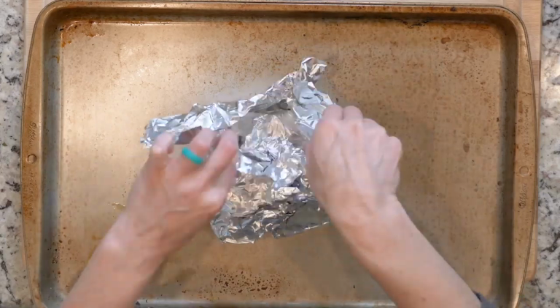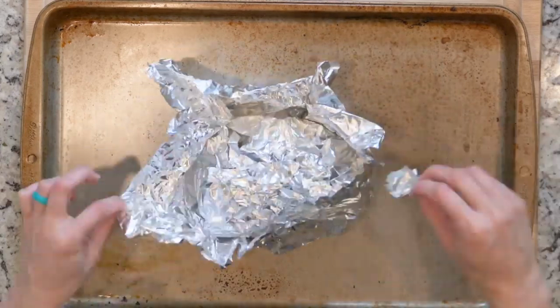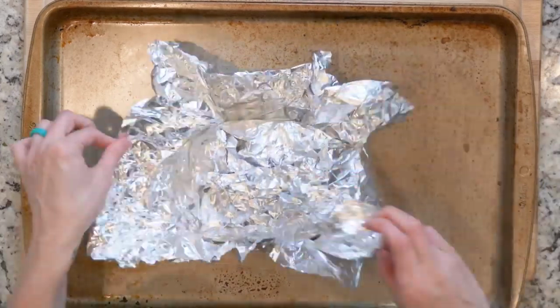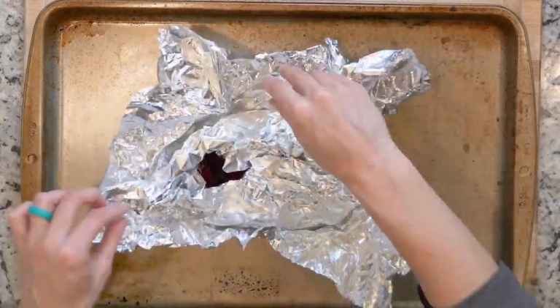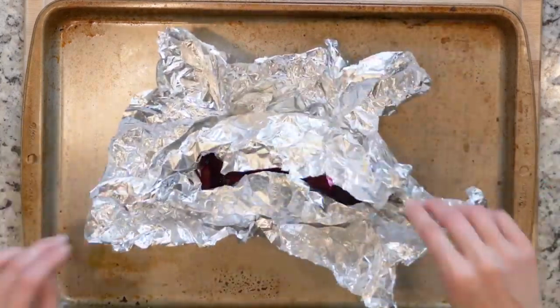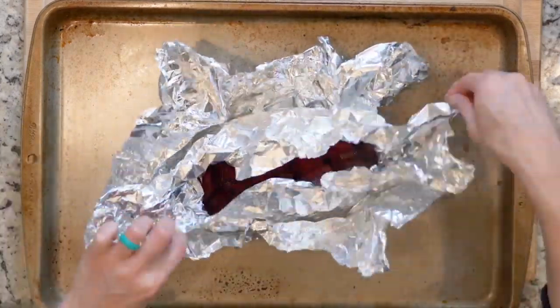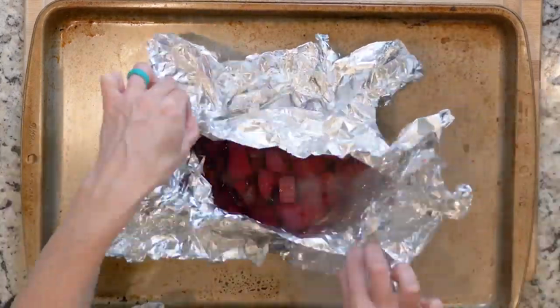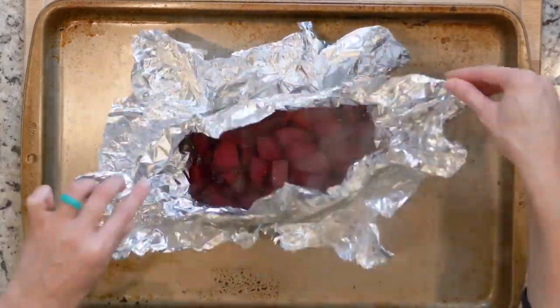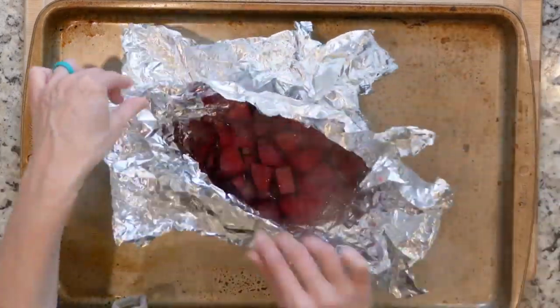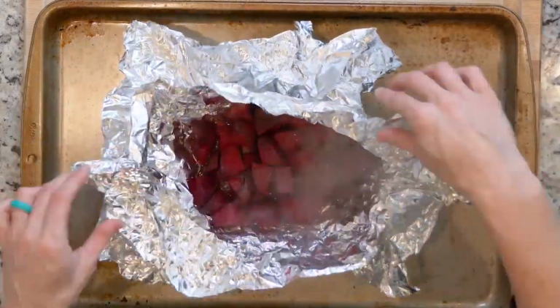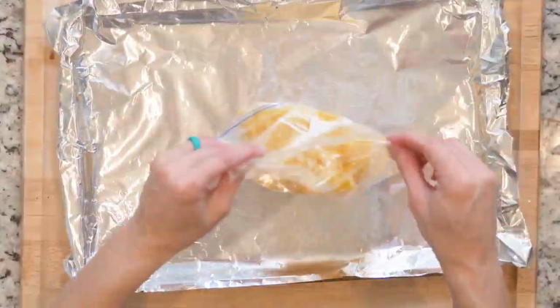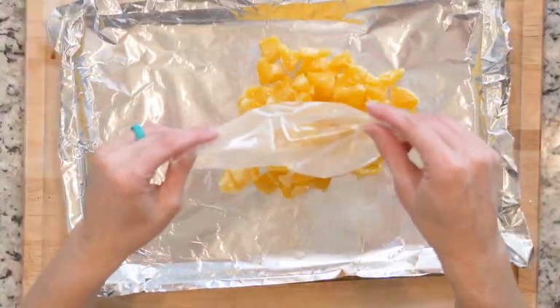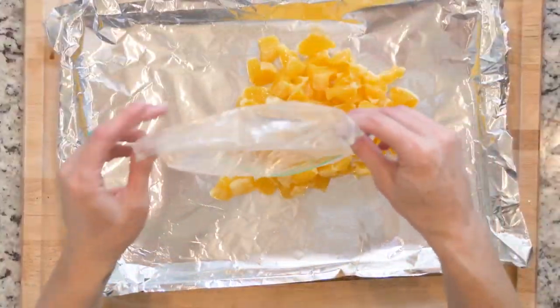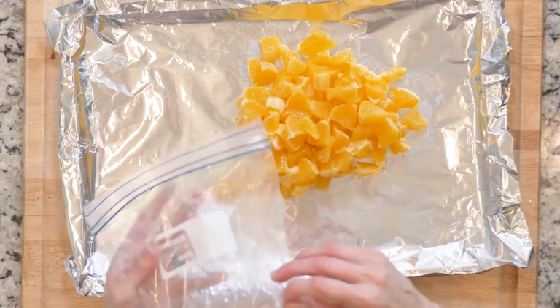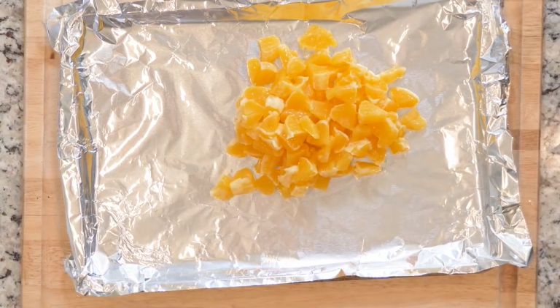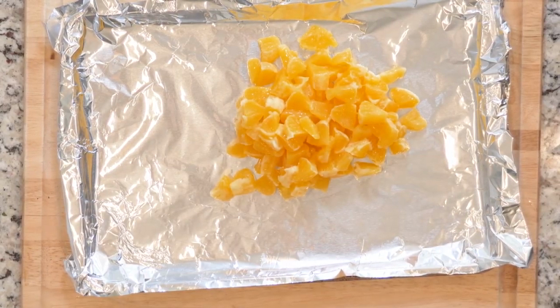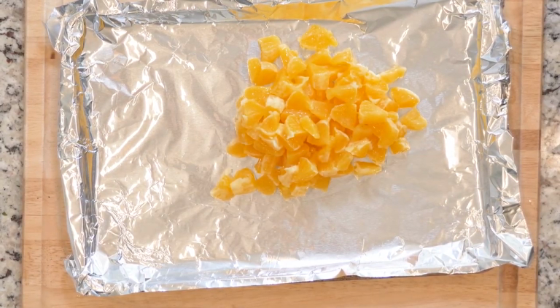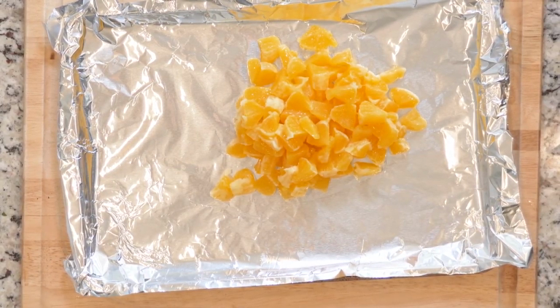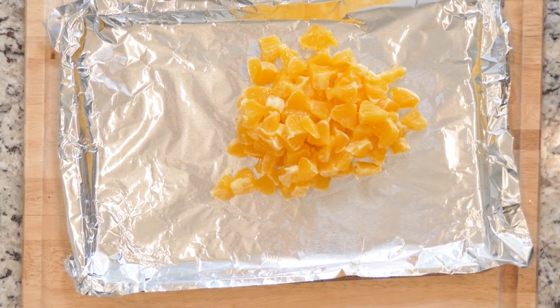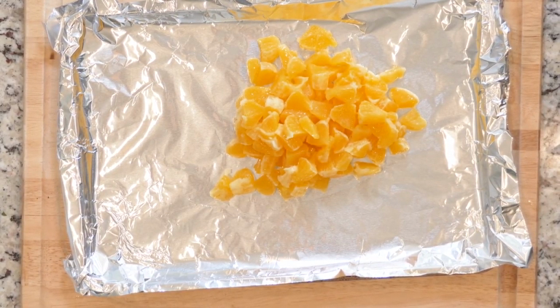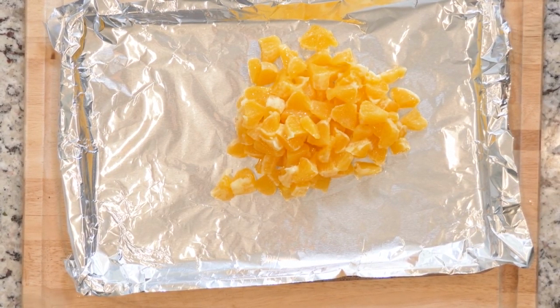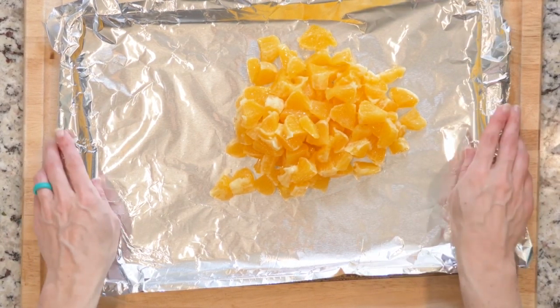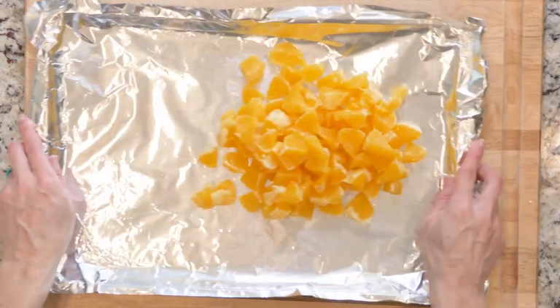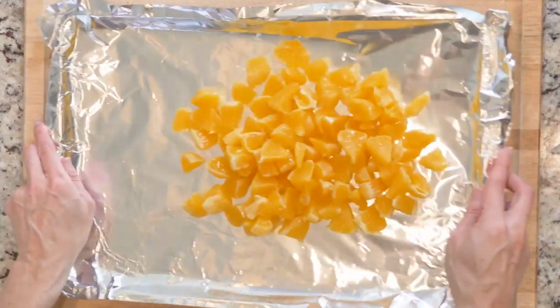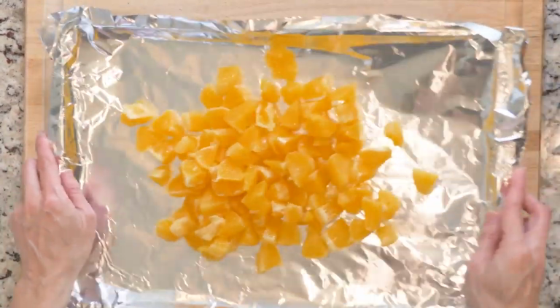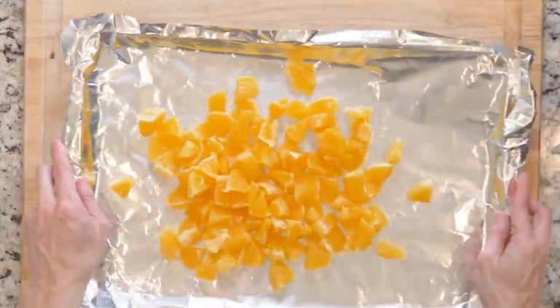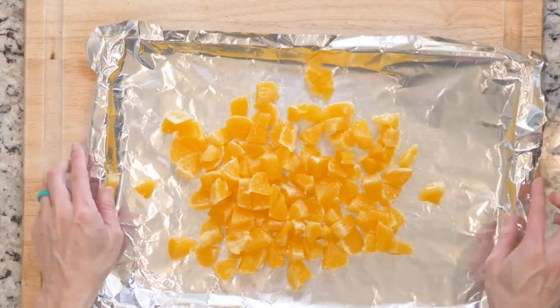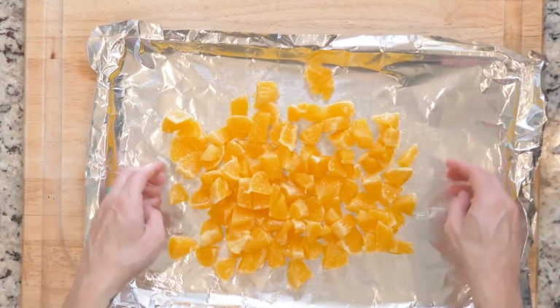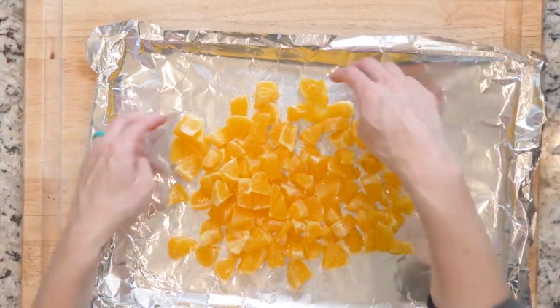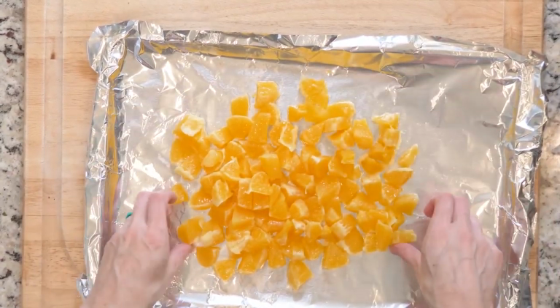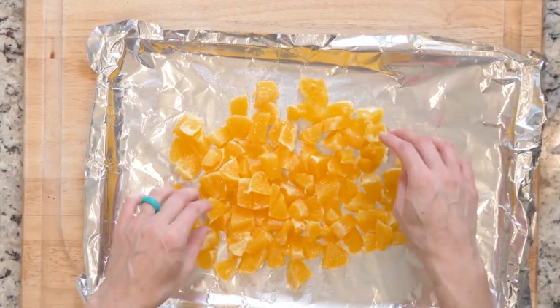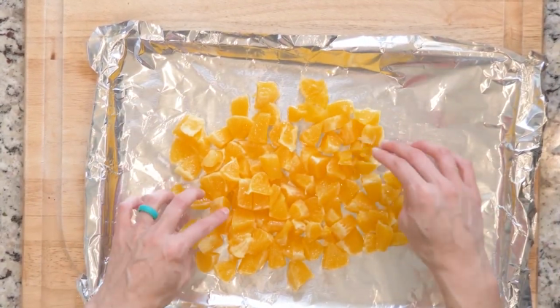When done roasting, remove the beets from the oven and open the foil packet to let them cool. While the beets have about 10 minutes left, place the orange pieces on the foil-lined baking sheet and place them in the oven for 10 minutes.